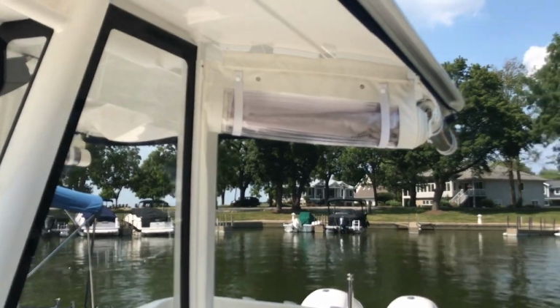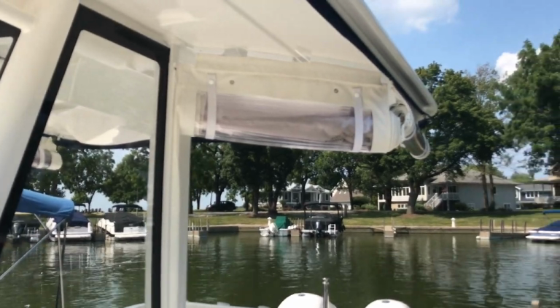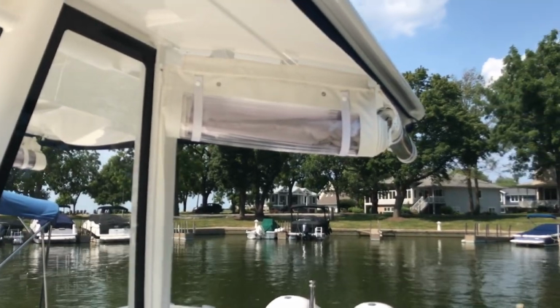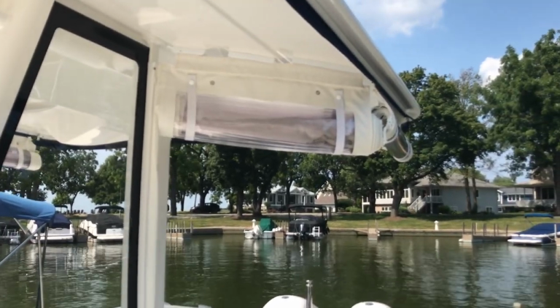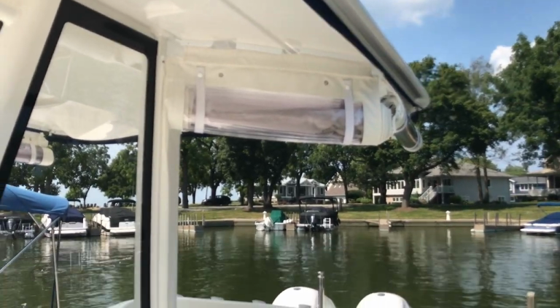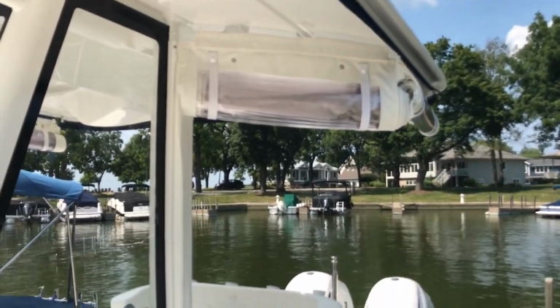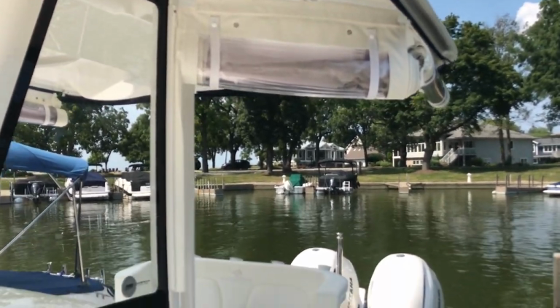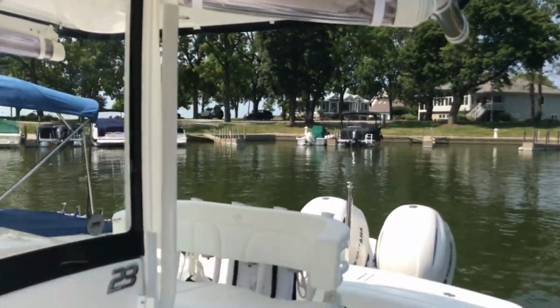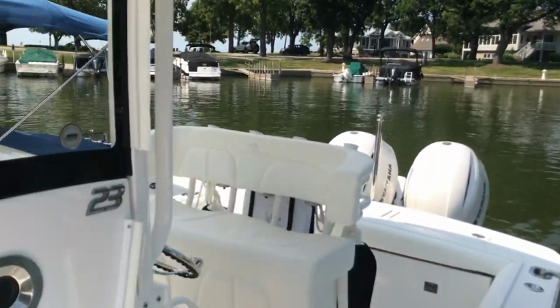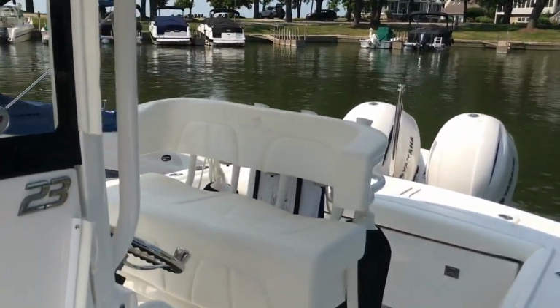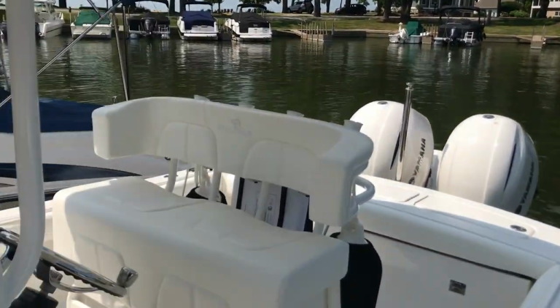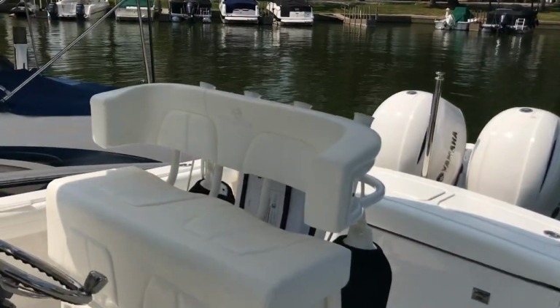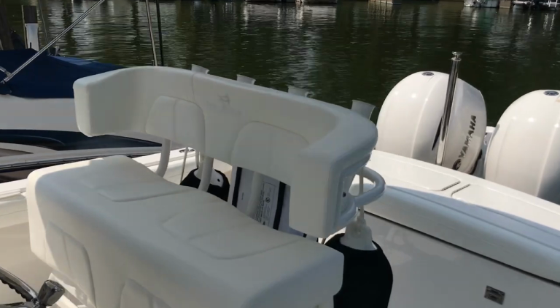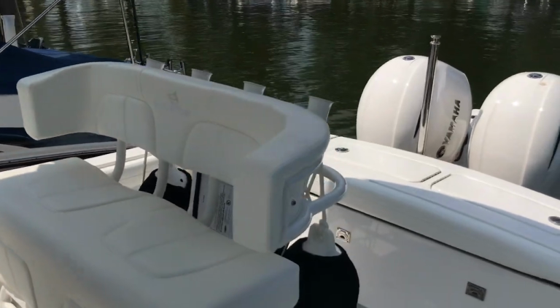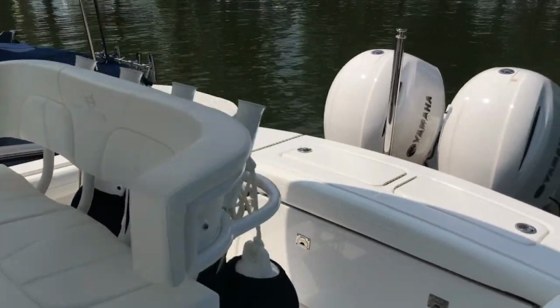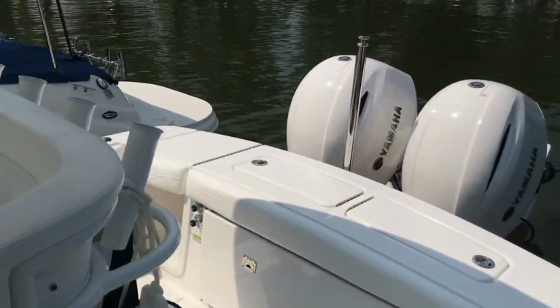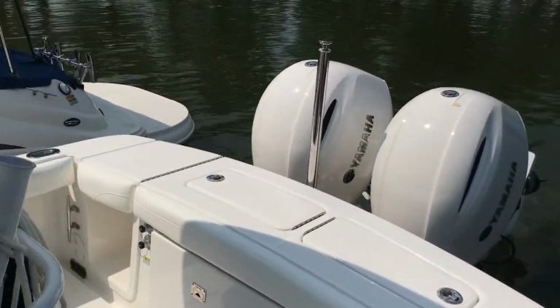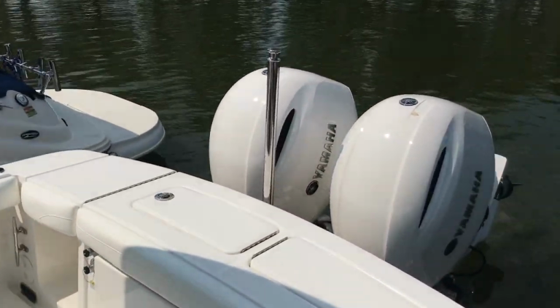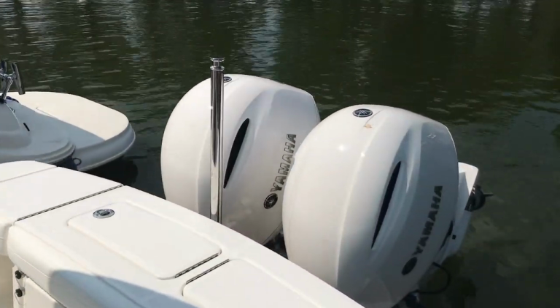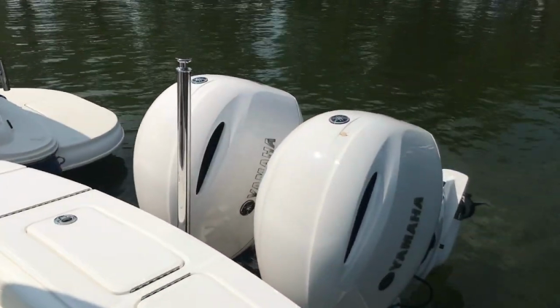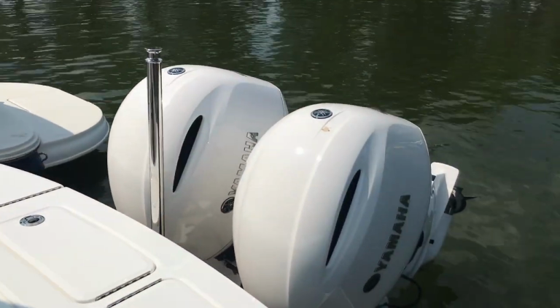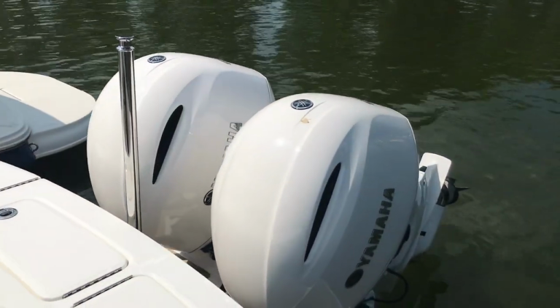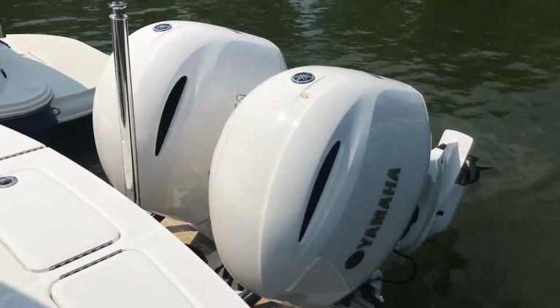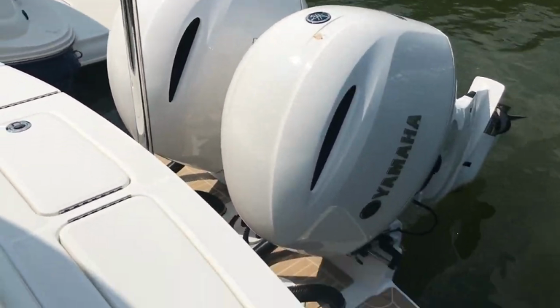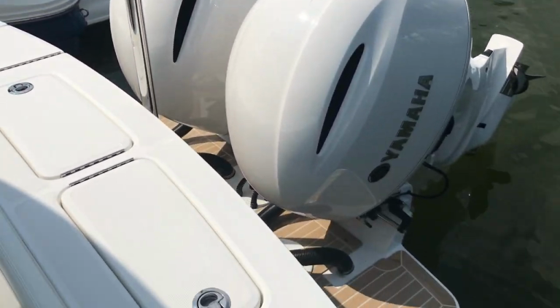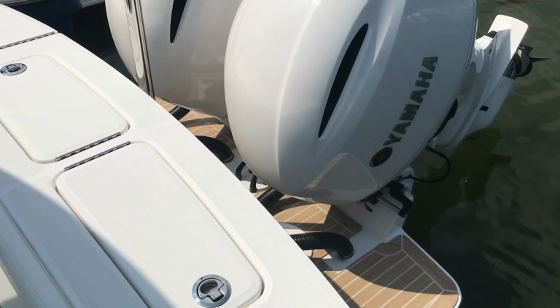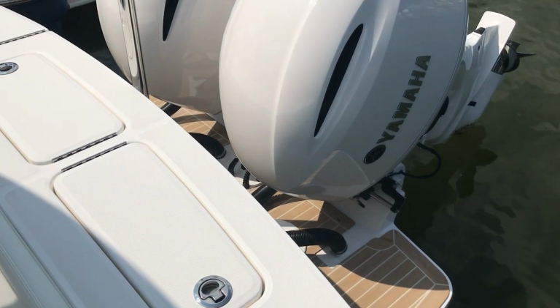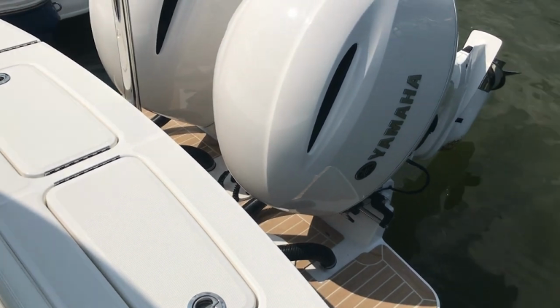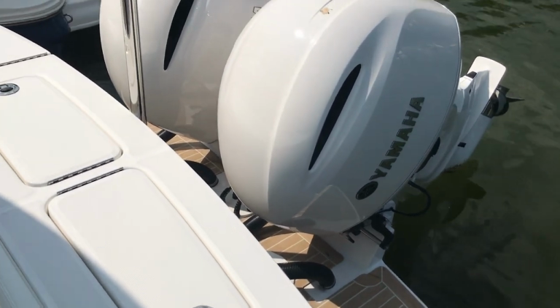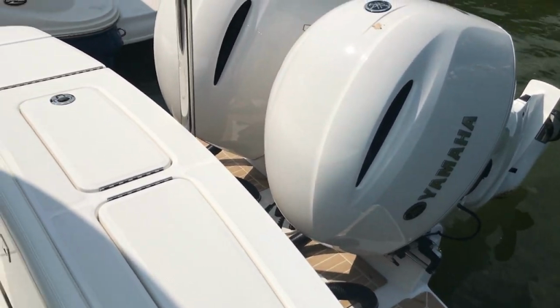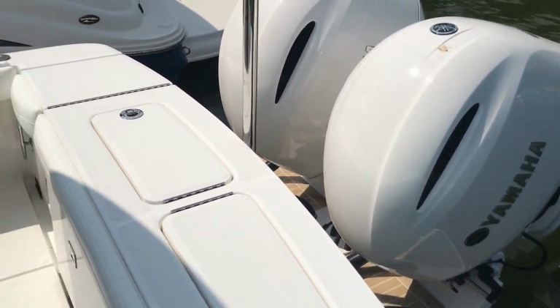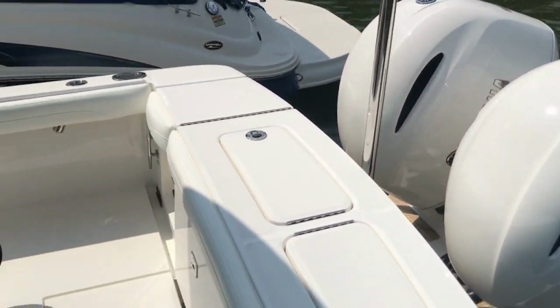It does have the Regulator three-sided spring closure. The white upholstery, white motors, white bracket, white hull — so yes, it is what we call the whiteout package. Beautiful looking boat.